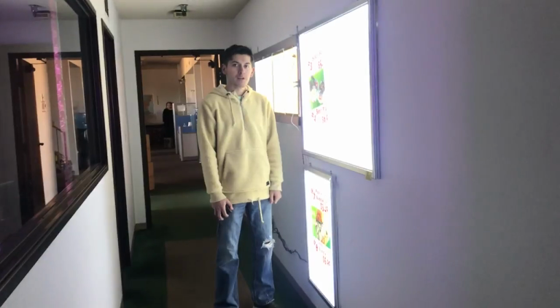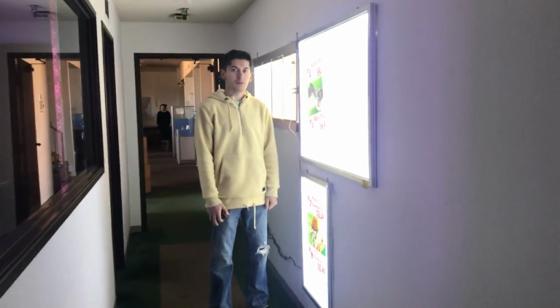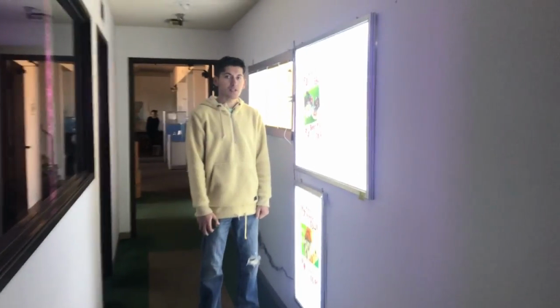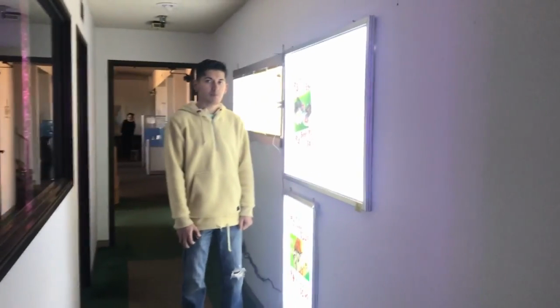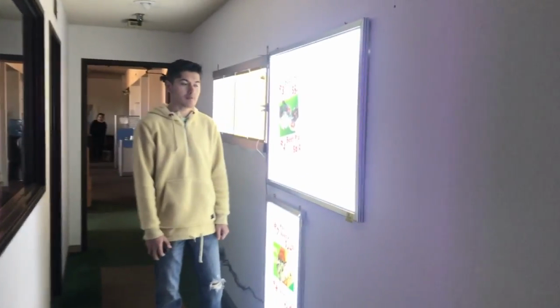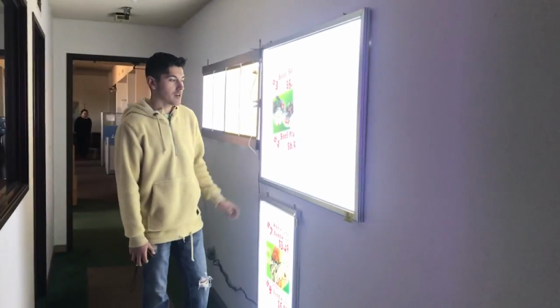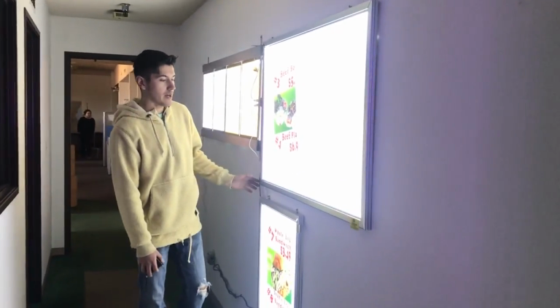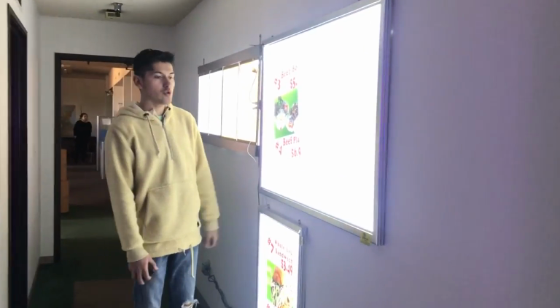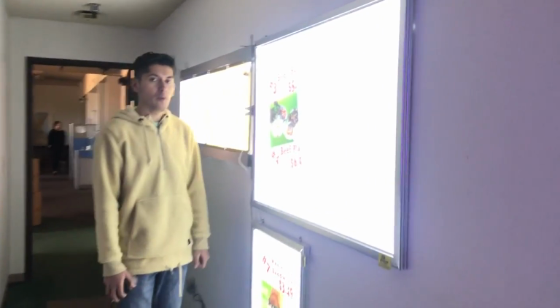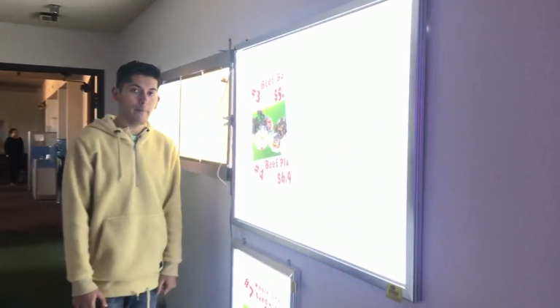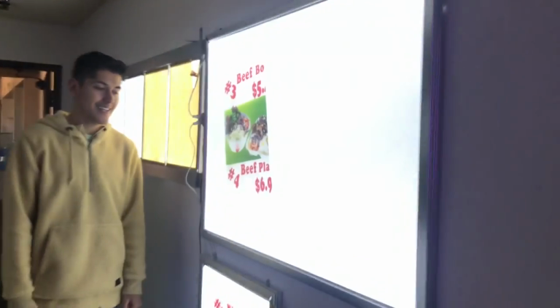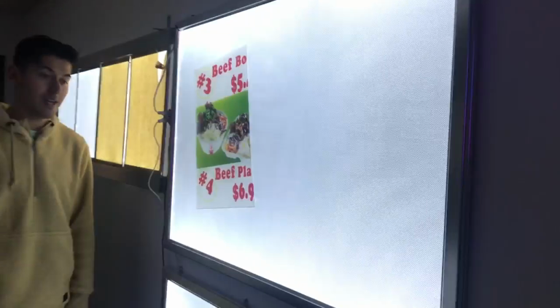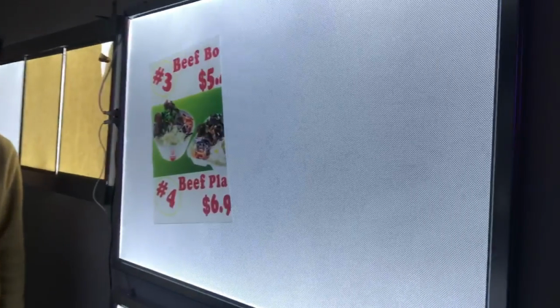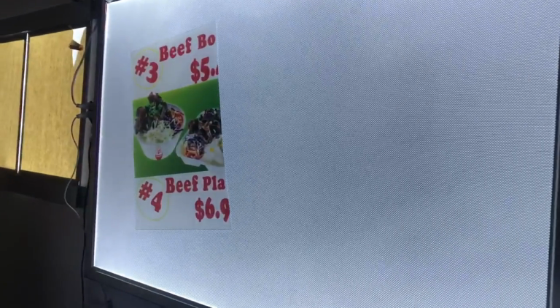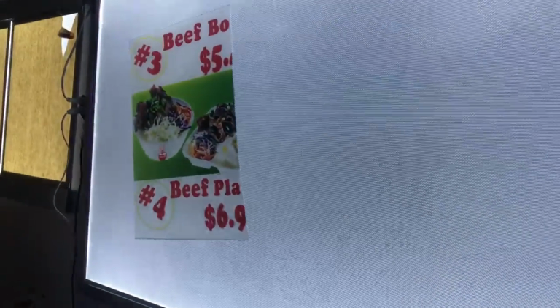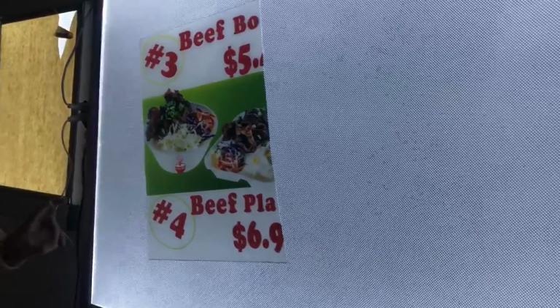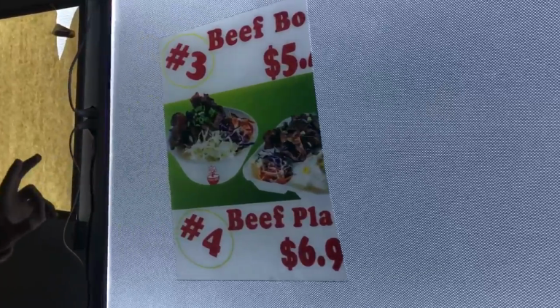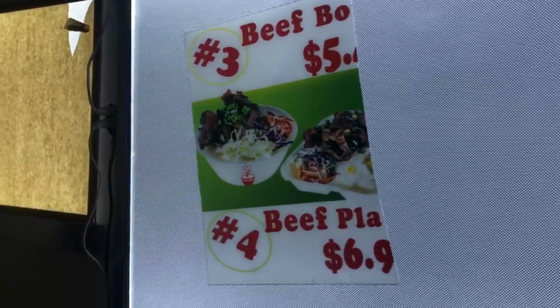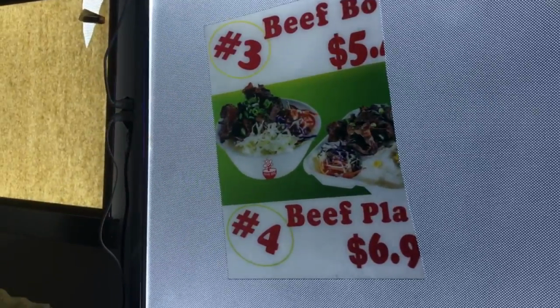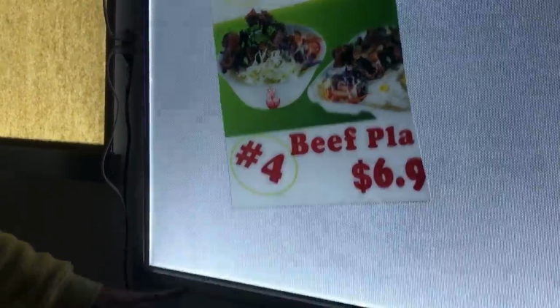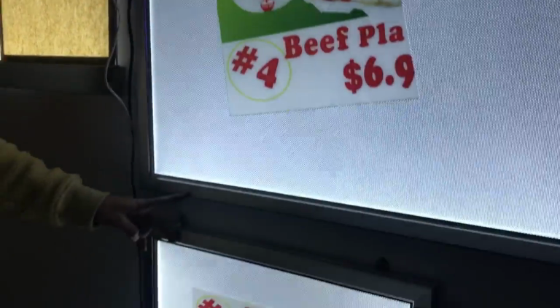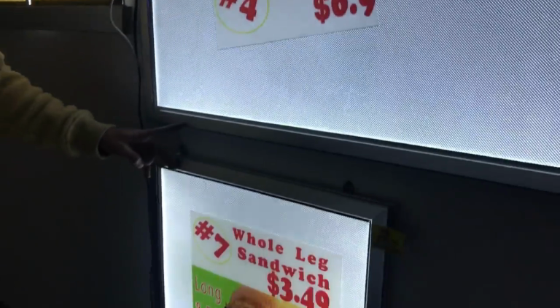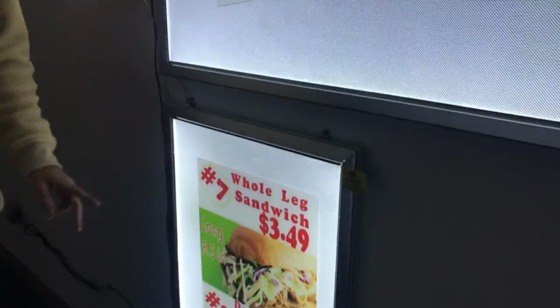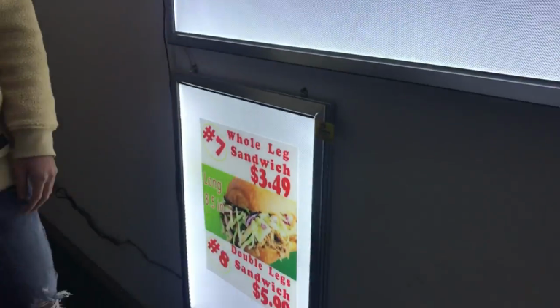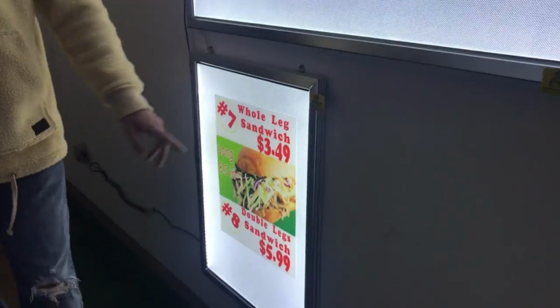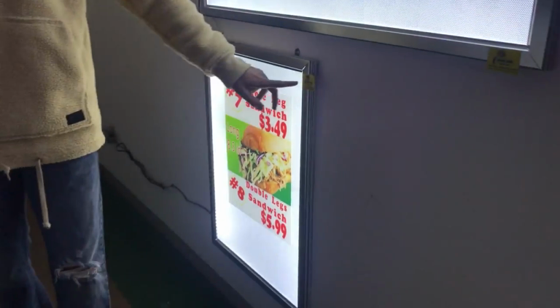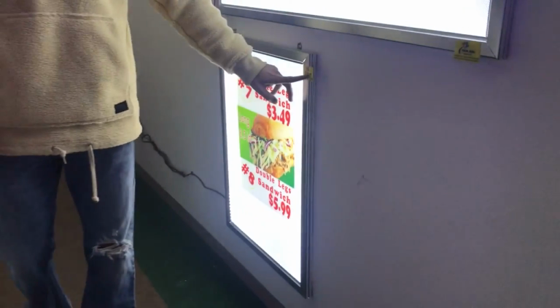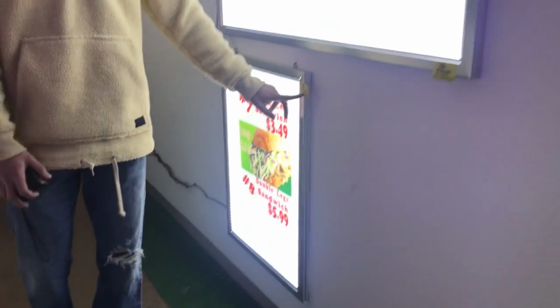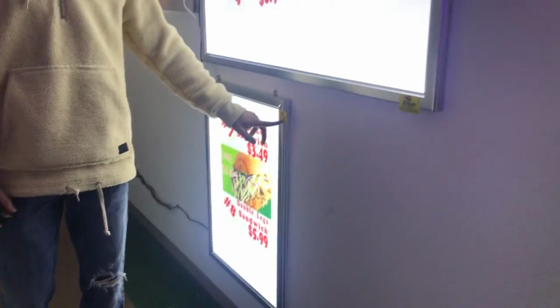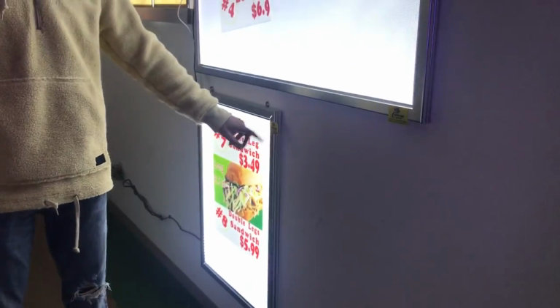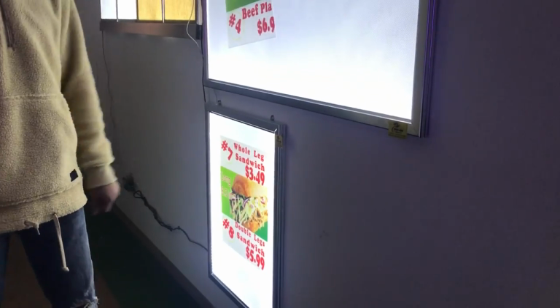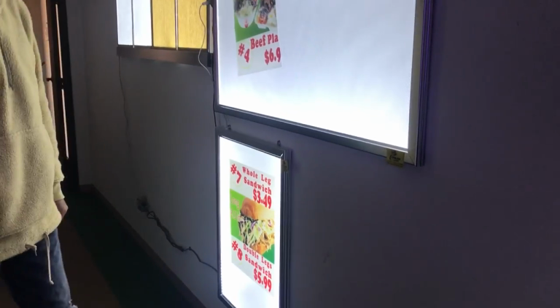Hello everybody, today we're going to be demonstrating our brand new LED manual boards. As you can see, we're going to have two sizes available. Brand new on these is going to be called Cooler Depot, our own brand.